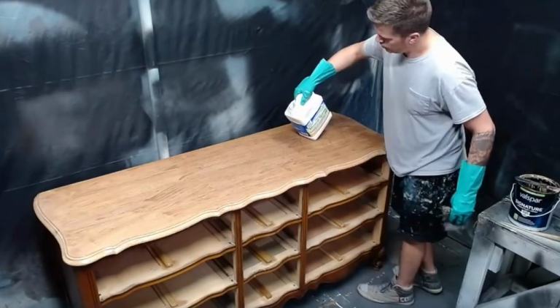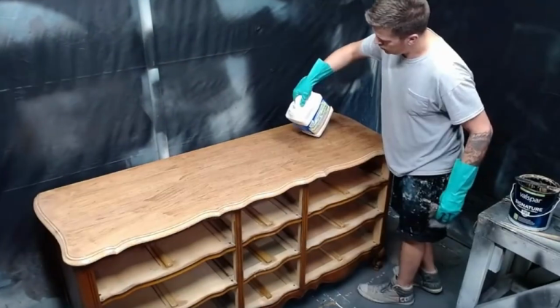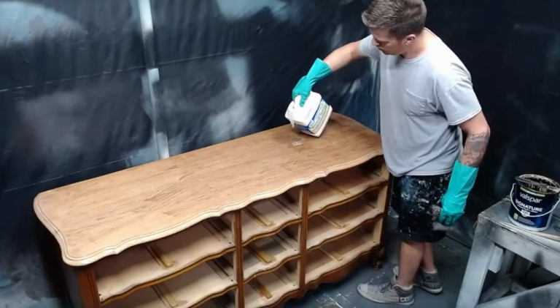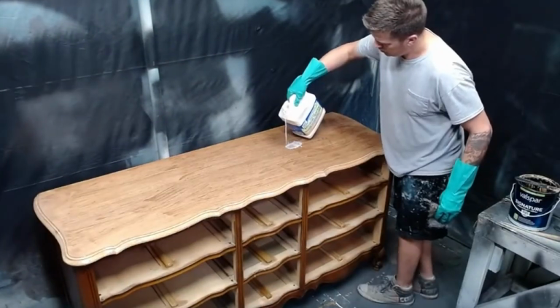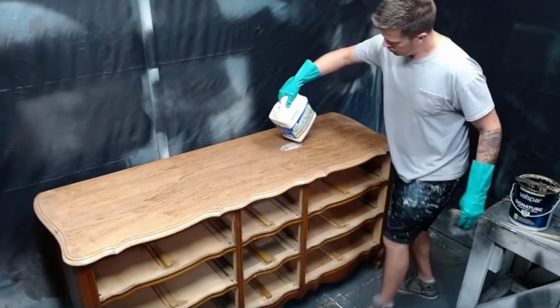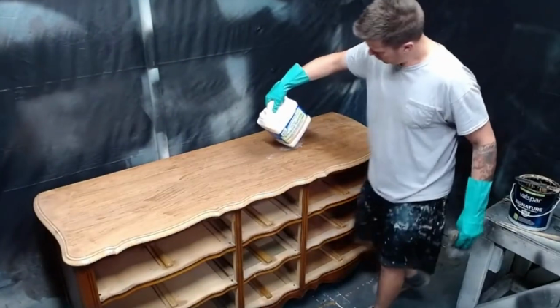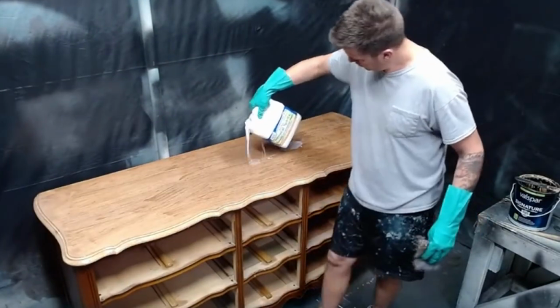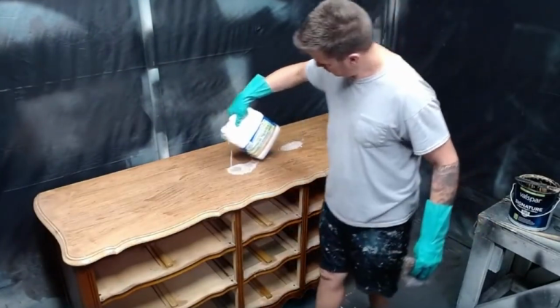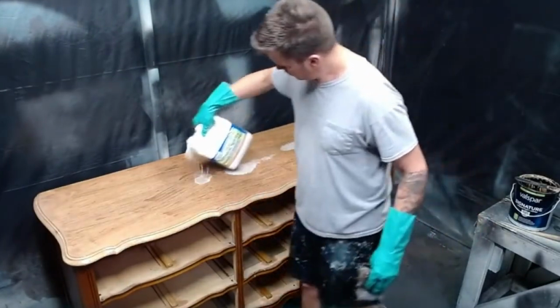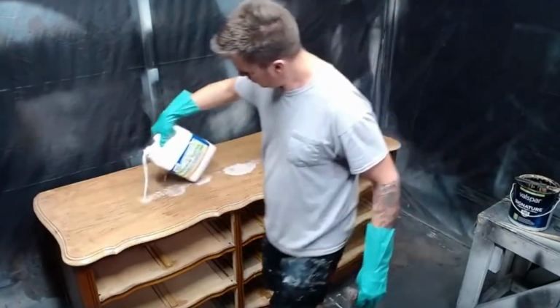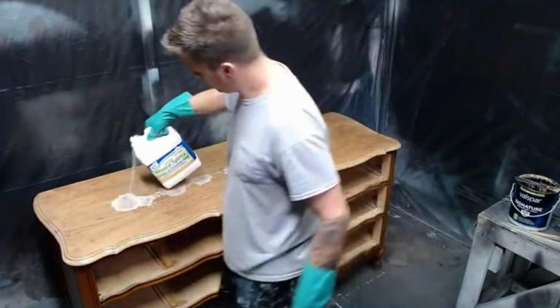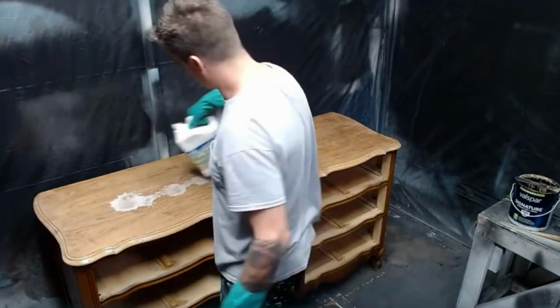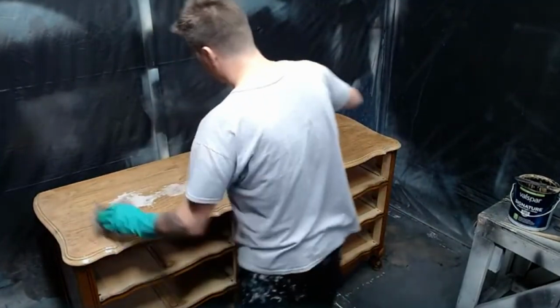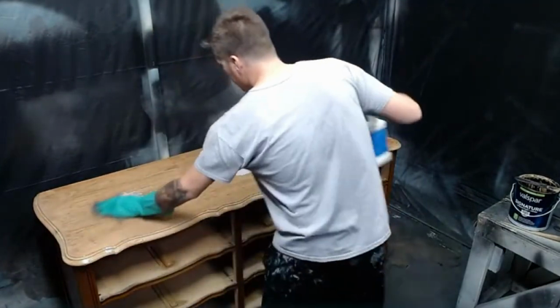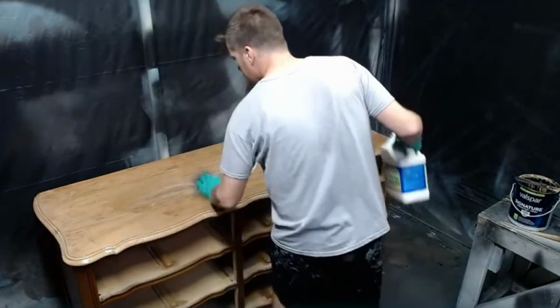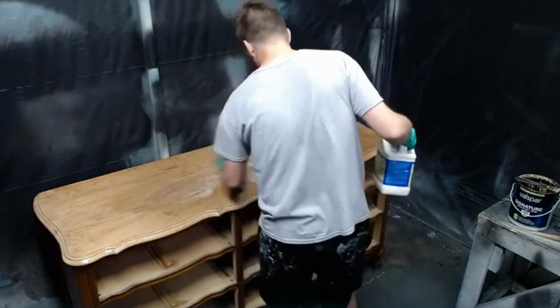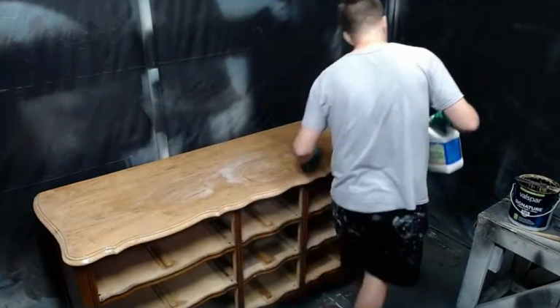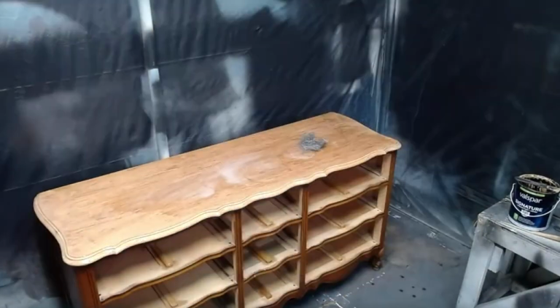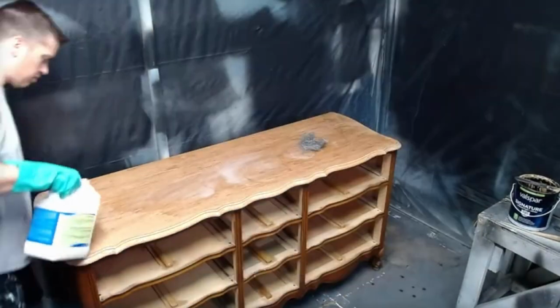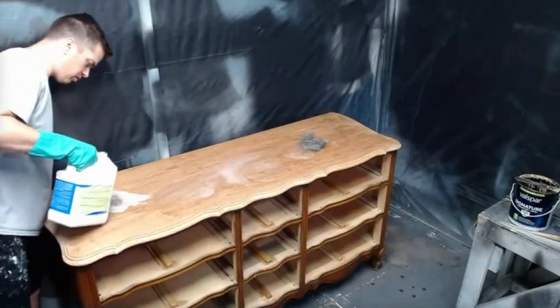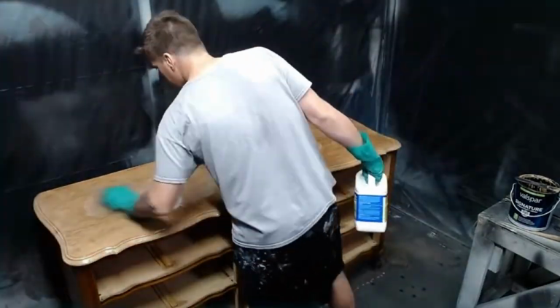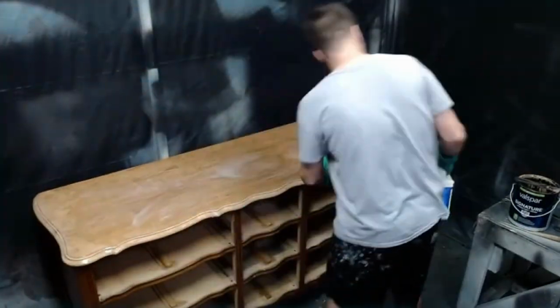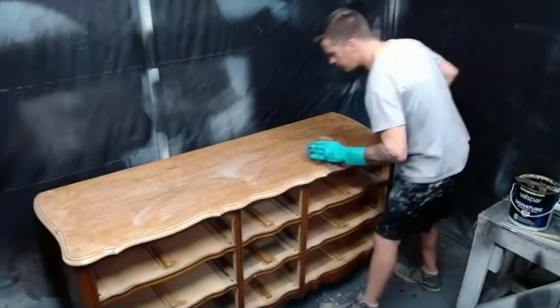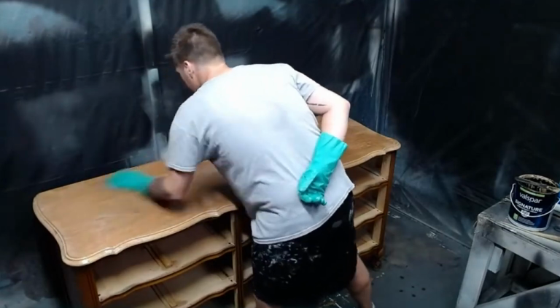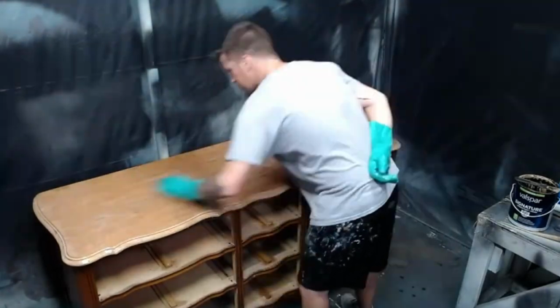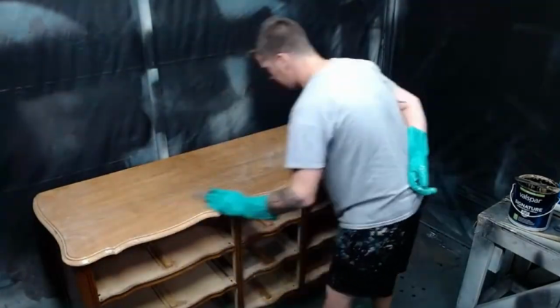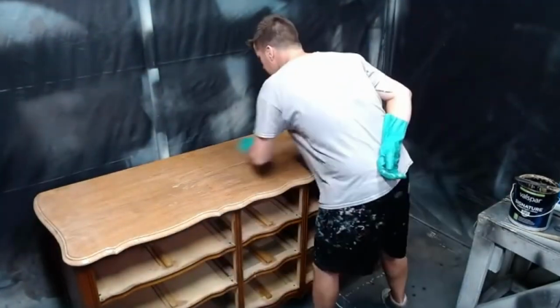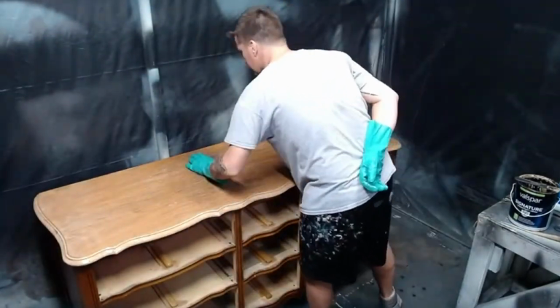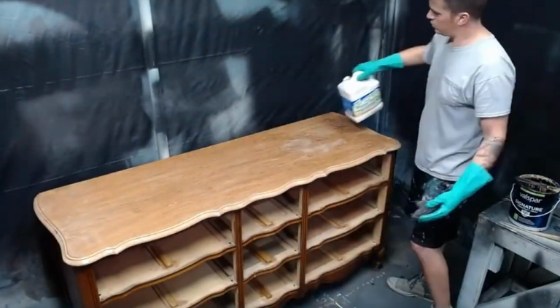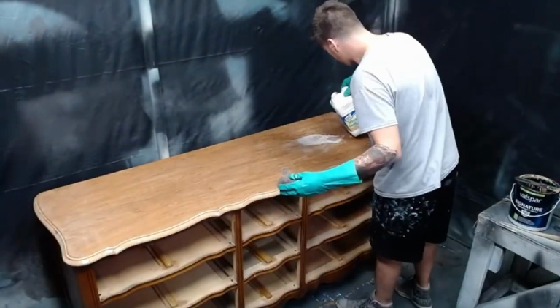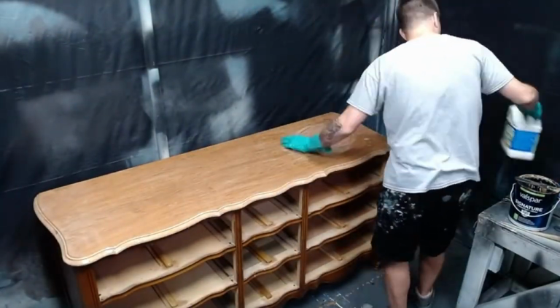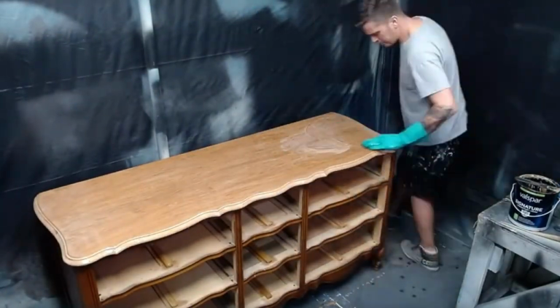Once I've scraped off the majority of the stripper, I'll use mineral spirits and steel wool to scrub any remaining stripper residue off of my wood. This ensures that there's nothing left over for whenever I go to stain it or whatever I want to do with it later on.